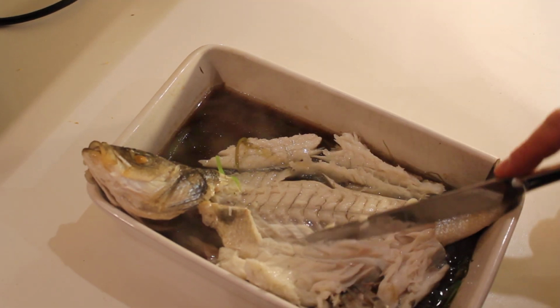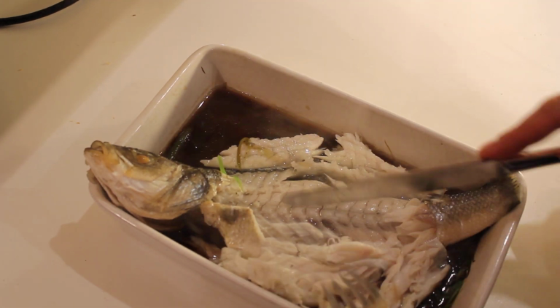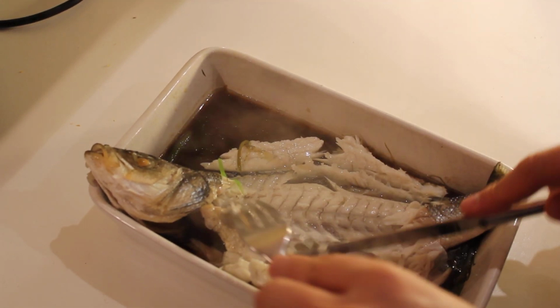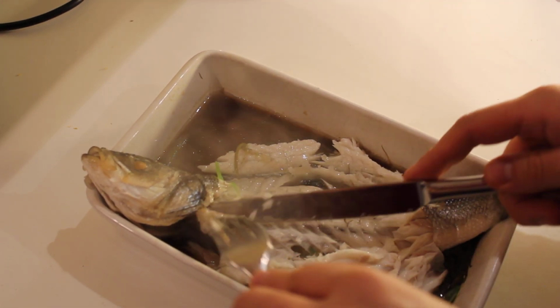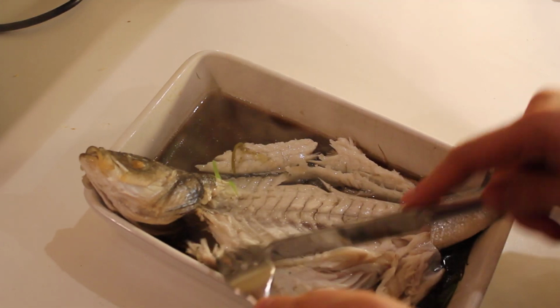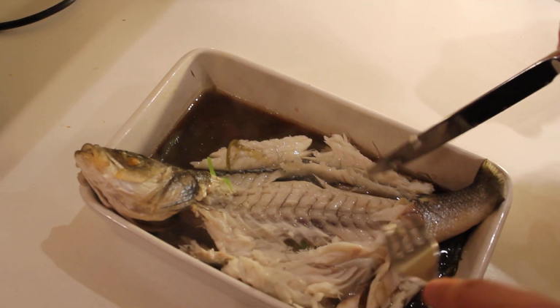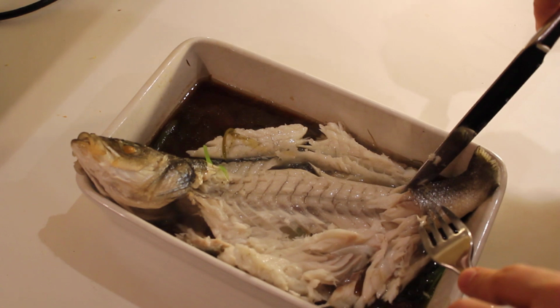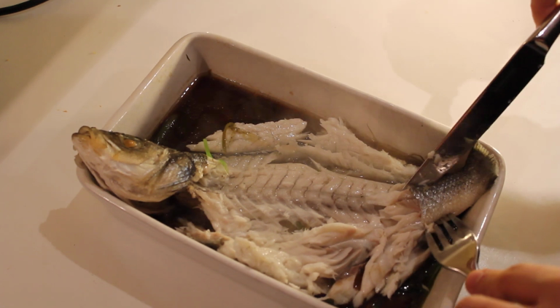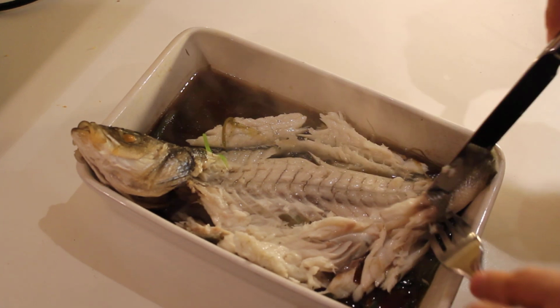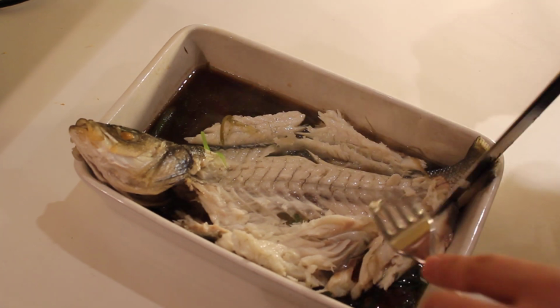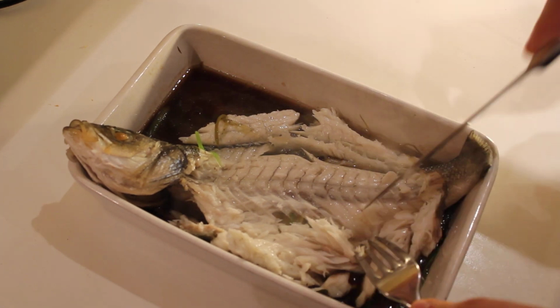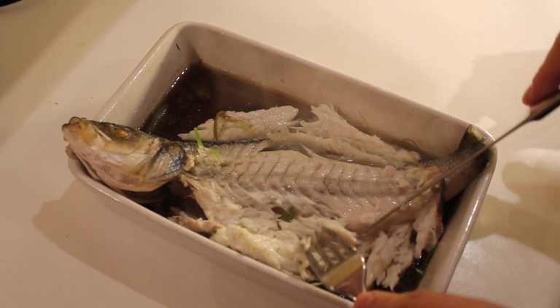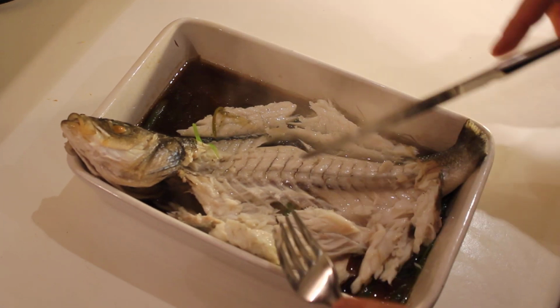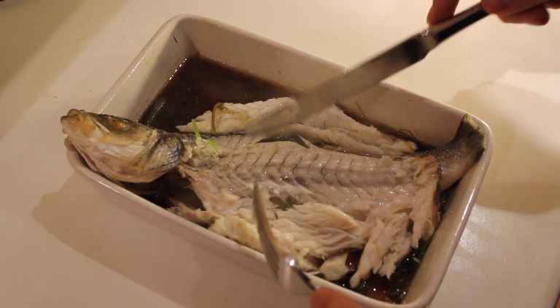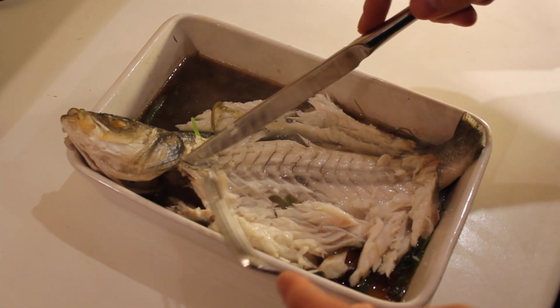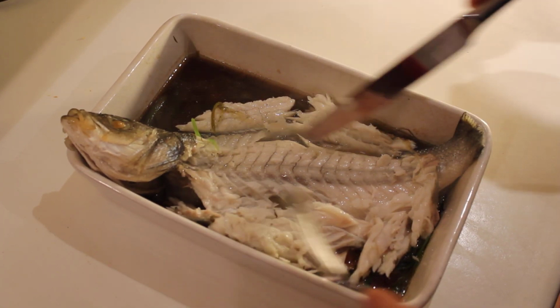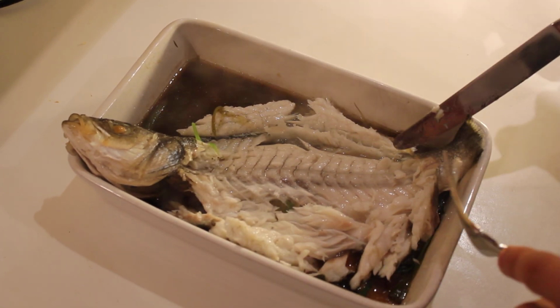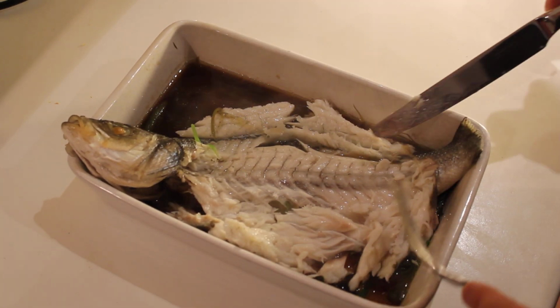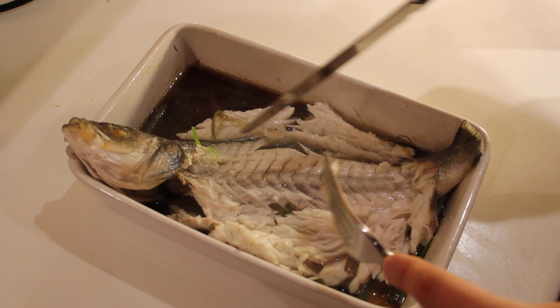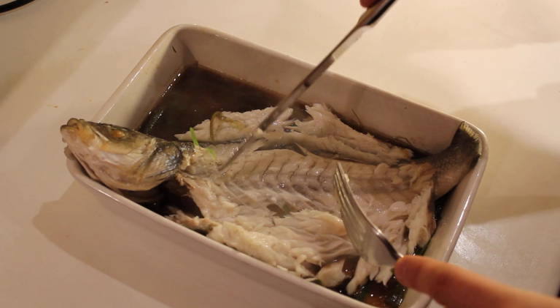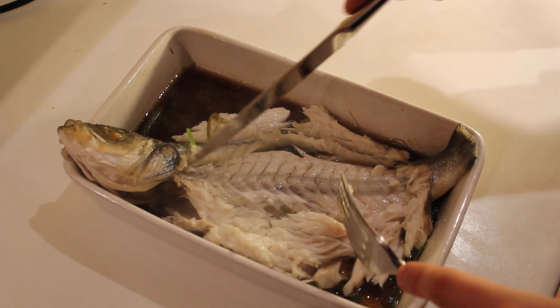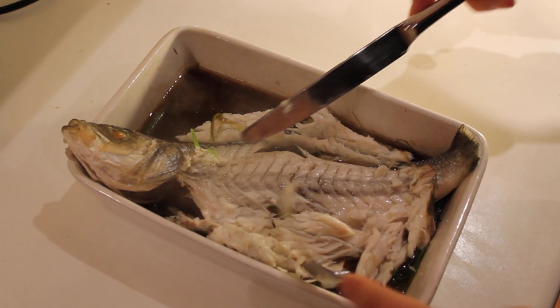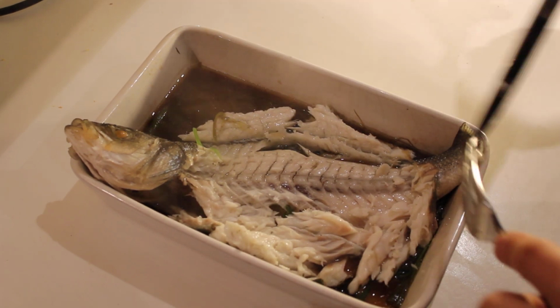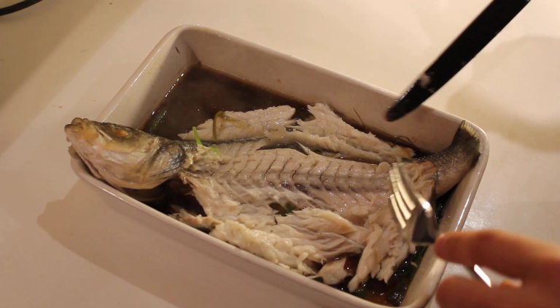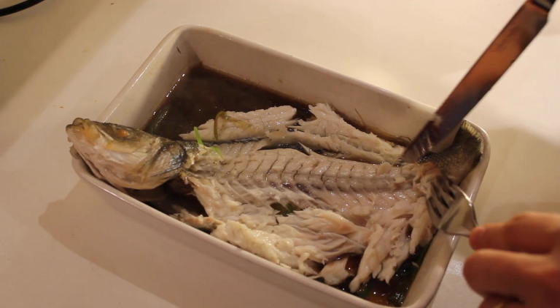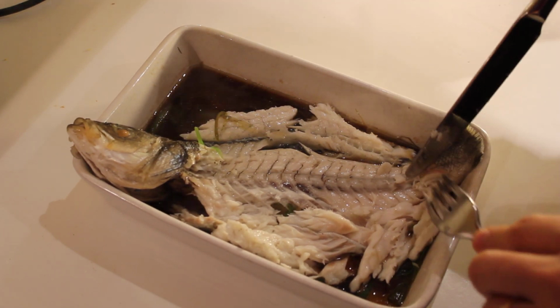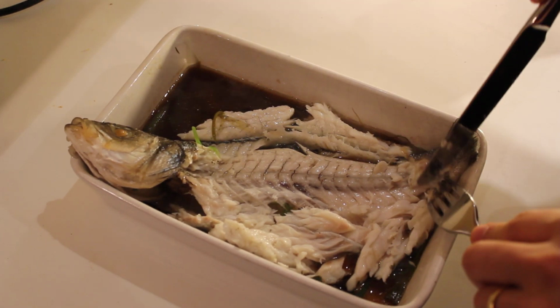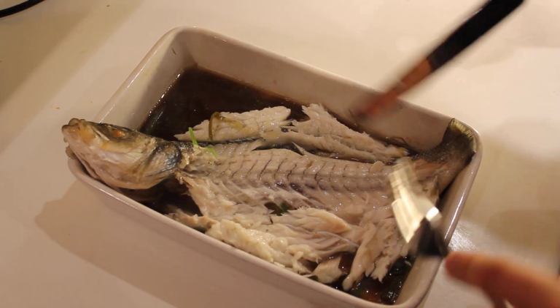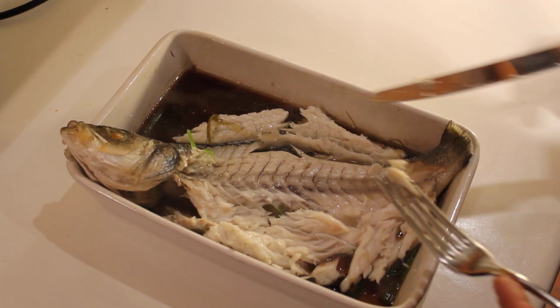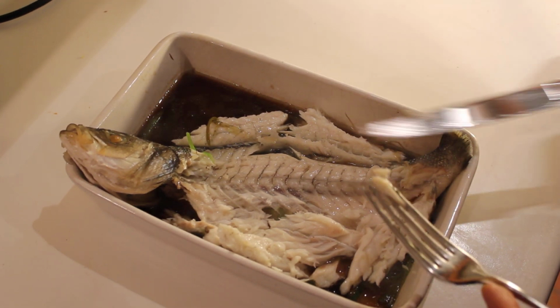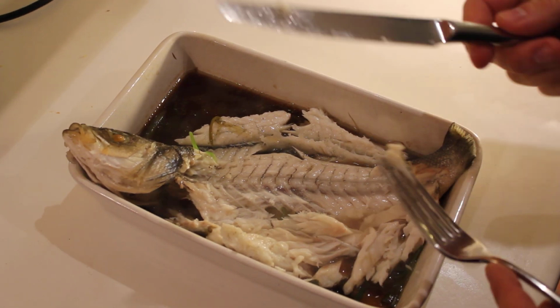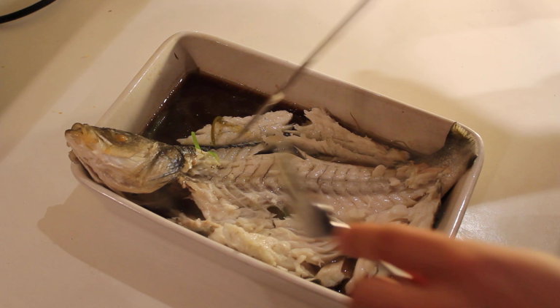Do that along the length of the fish. Now you should be able to see the backbone in all of its glory, and you need to take that out as well so that the guests can get to the fillet on the other side.